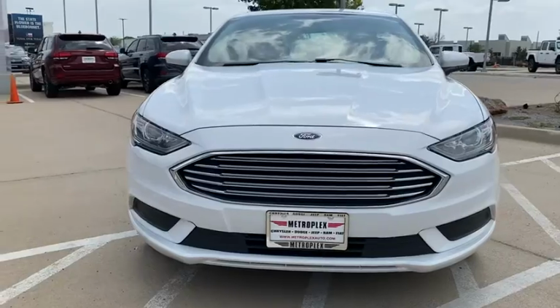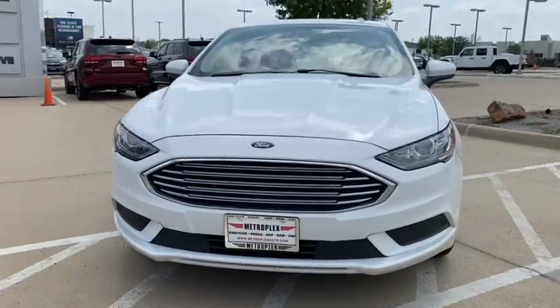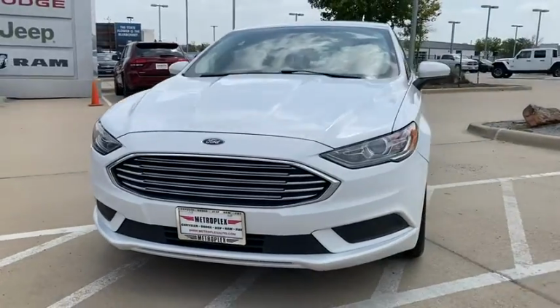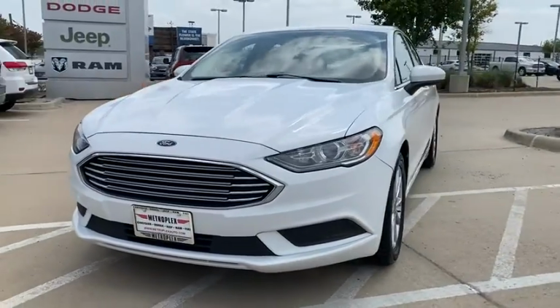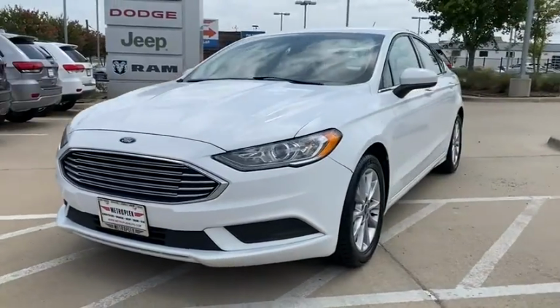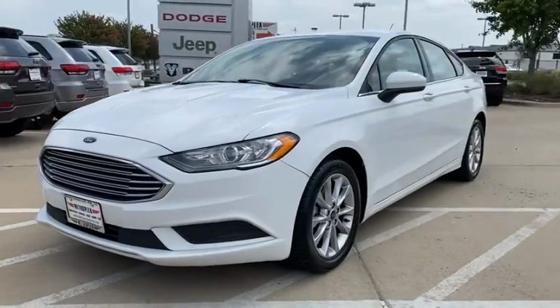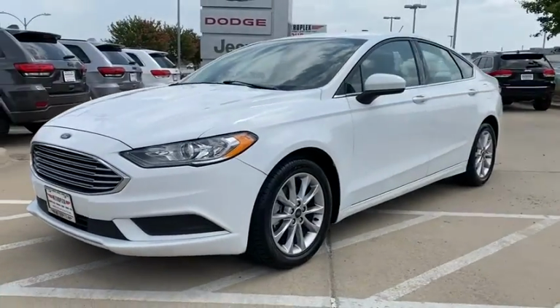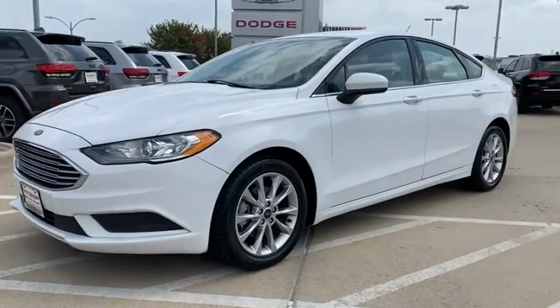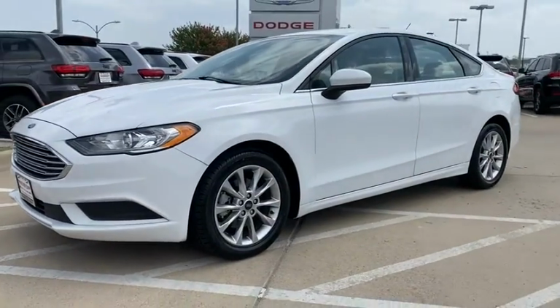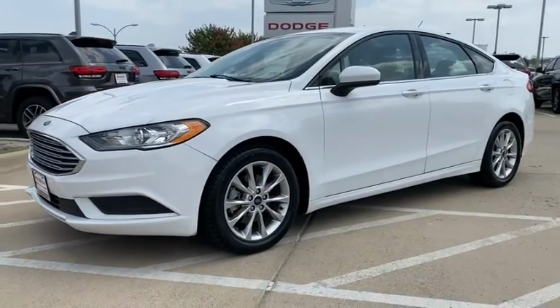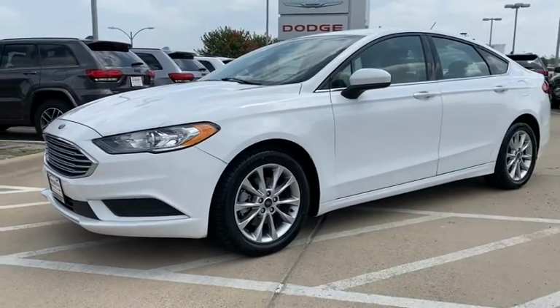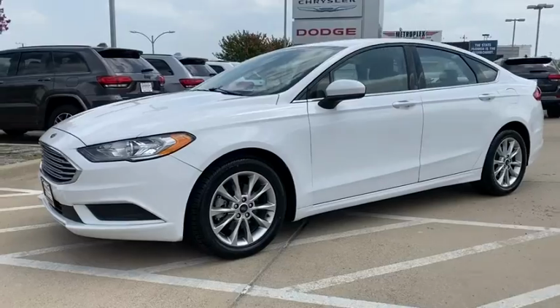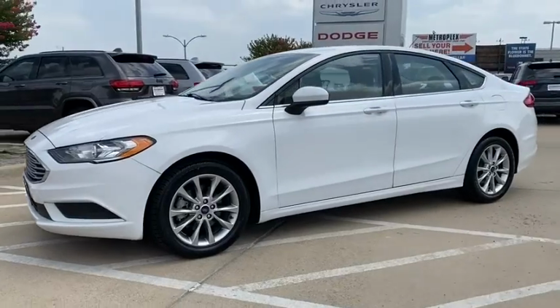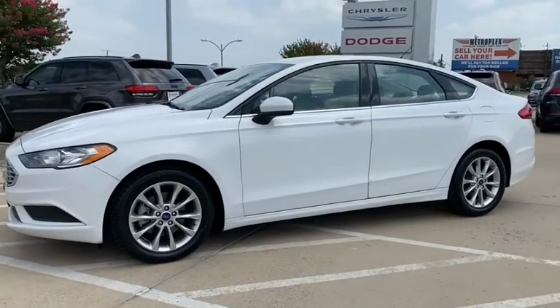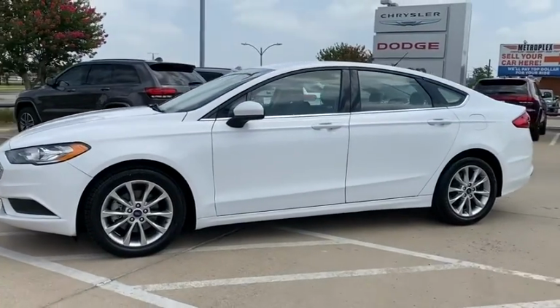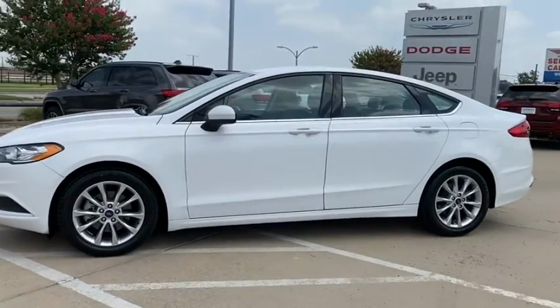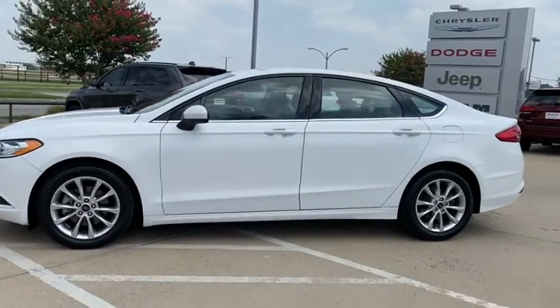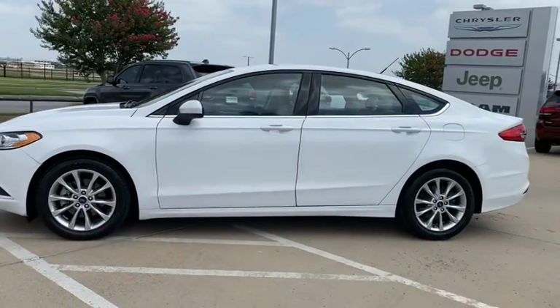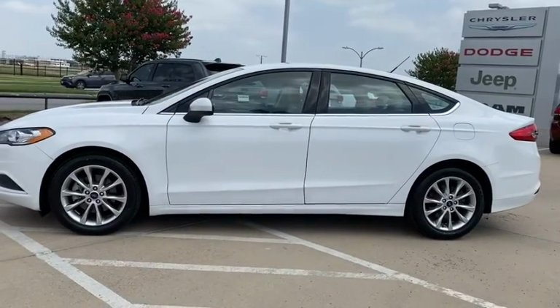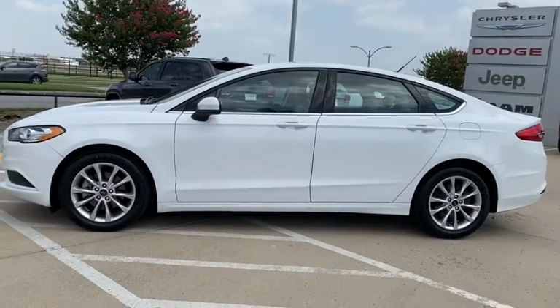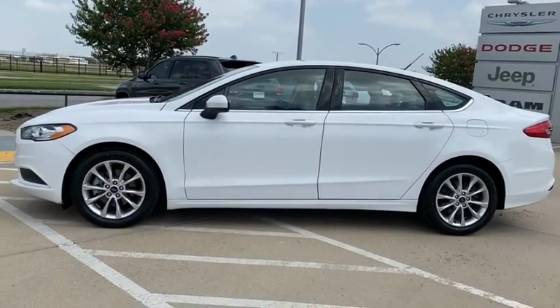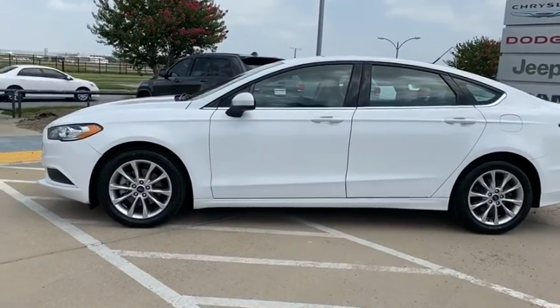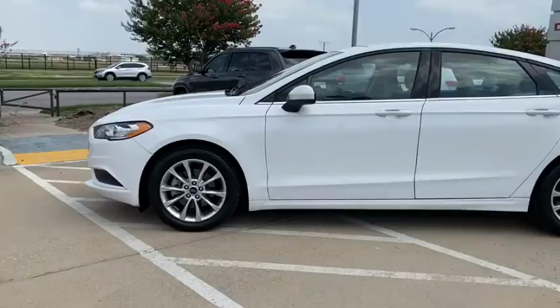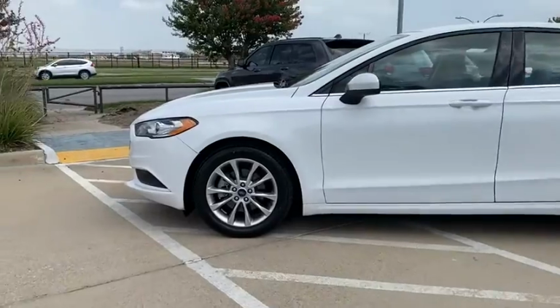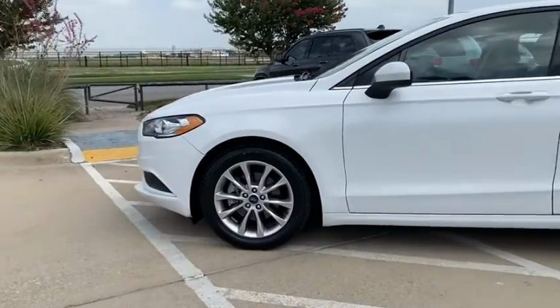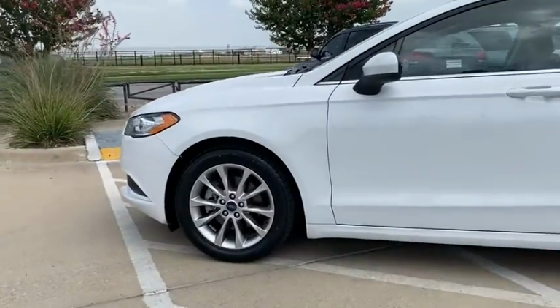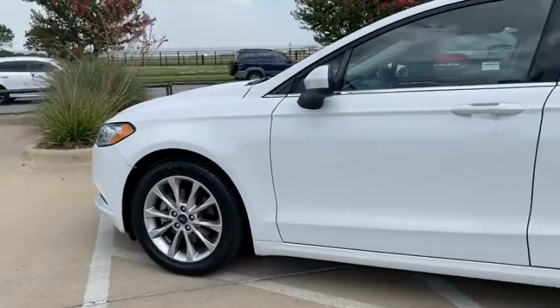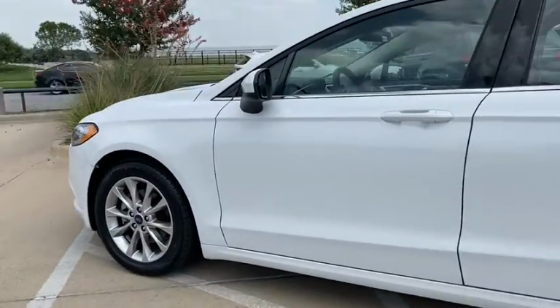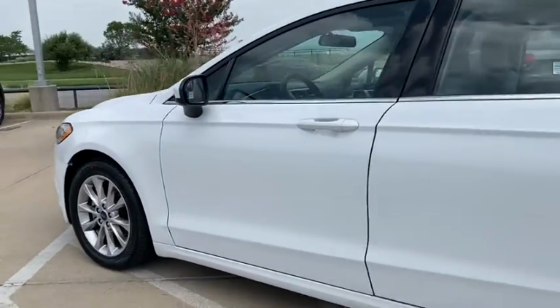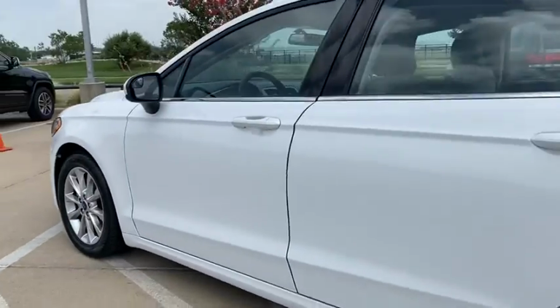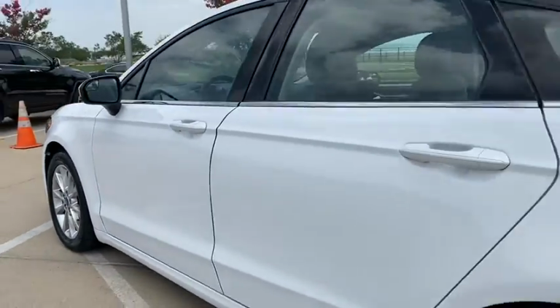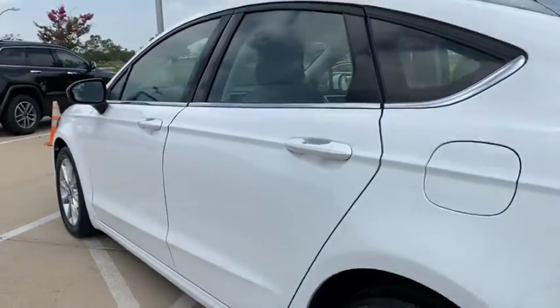Looking for the right vehicle? Check out the 2017 Ford Fusion. You can have both impressive power and great economy in a Fusion. This vehicle has less than 75,000 miles. Here are some of this vehicle's great options.